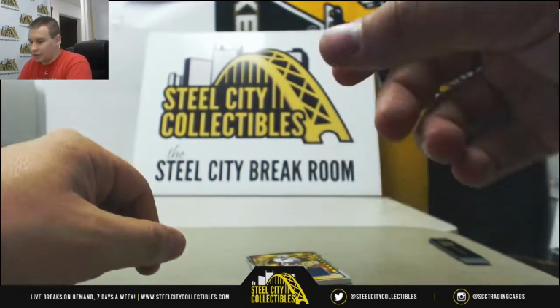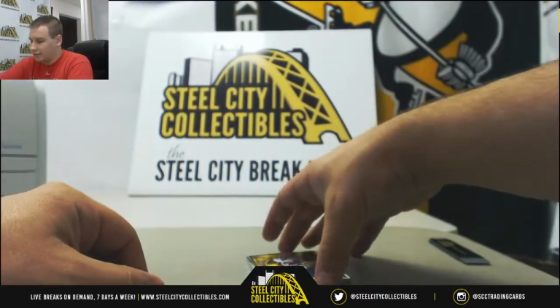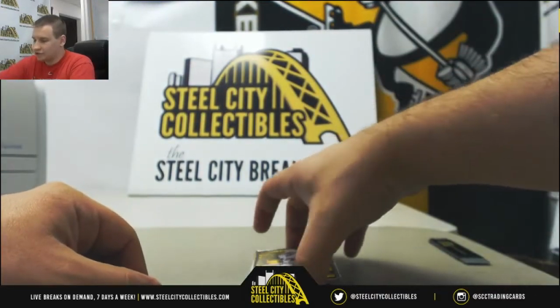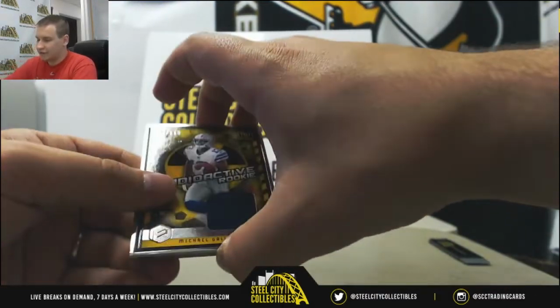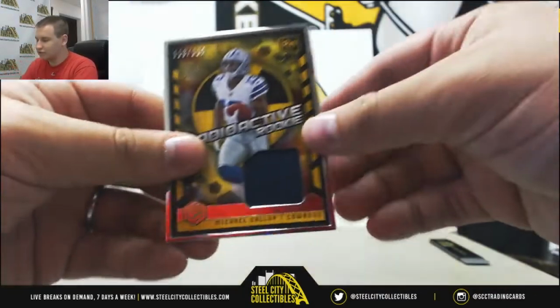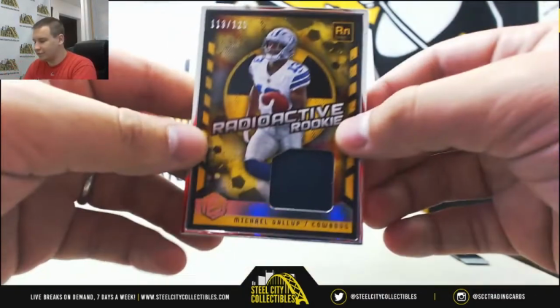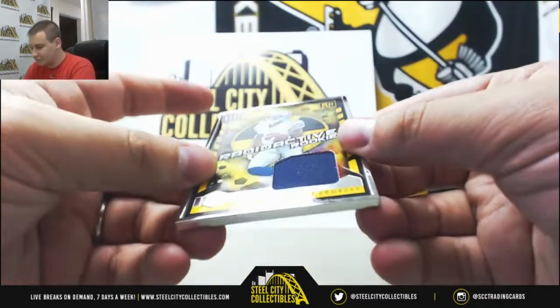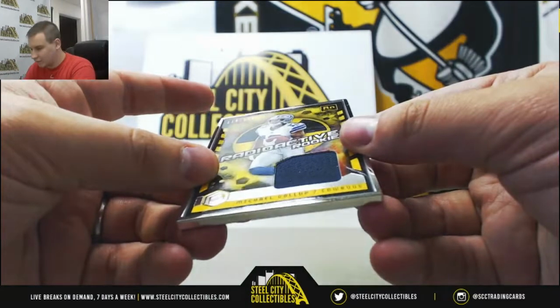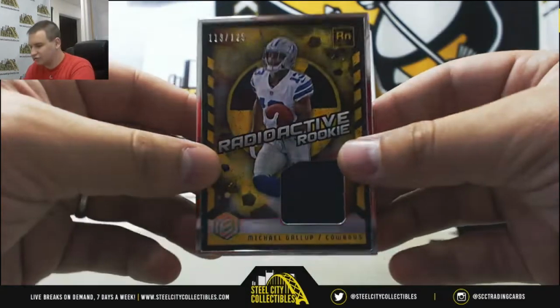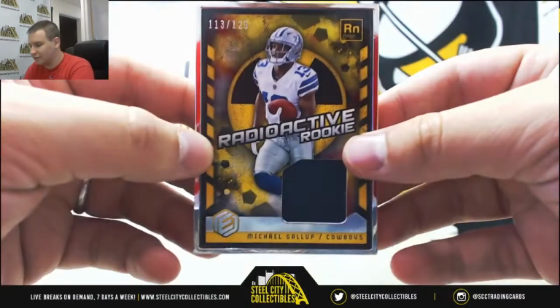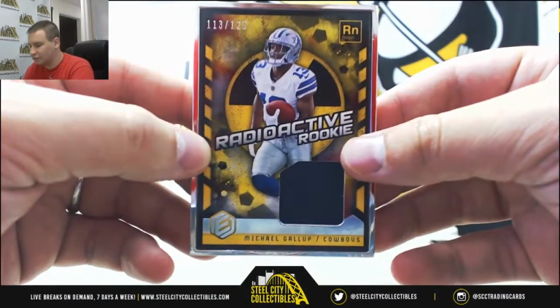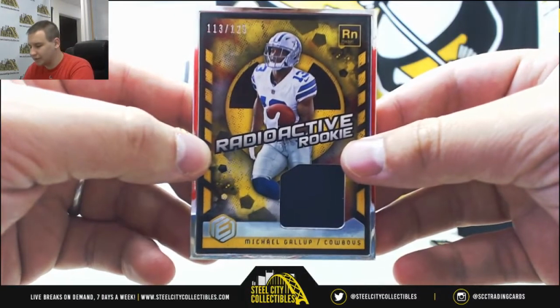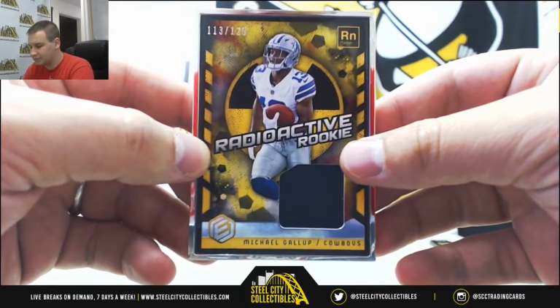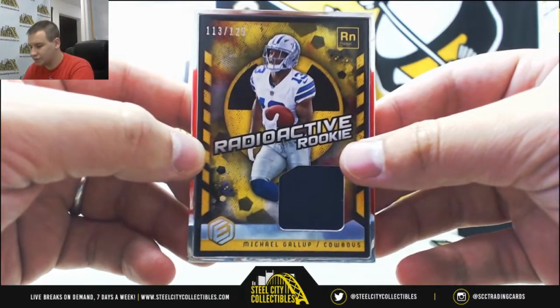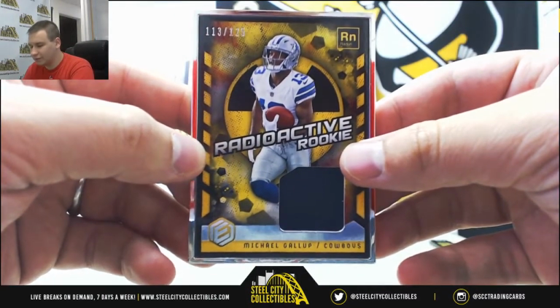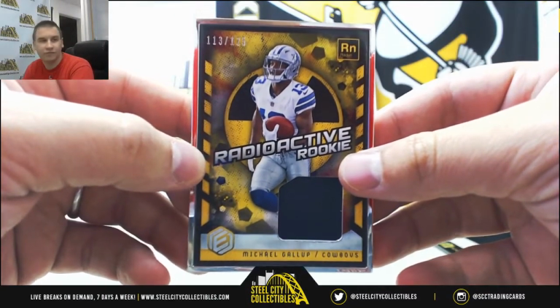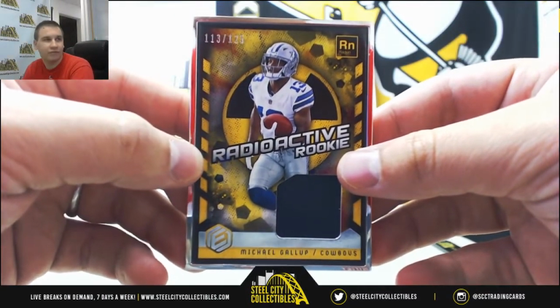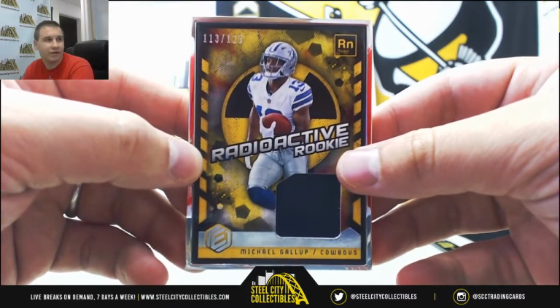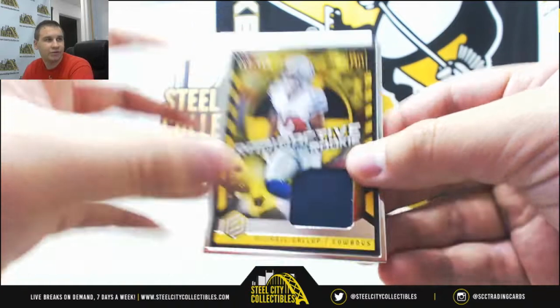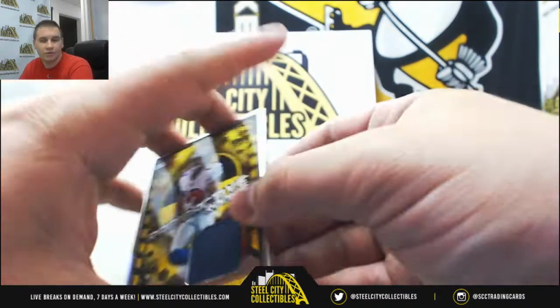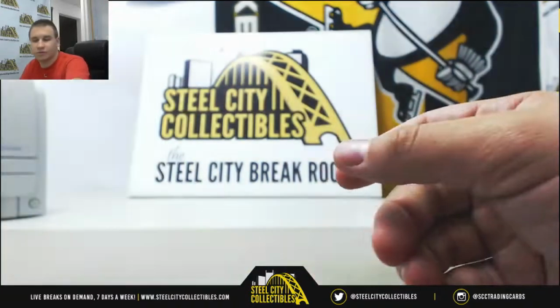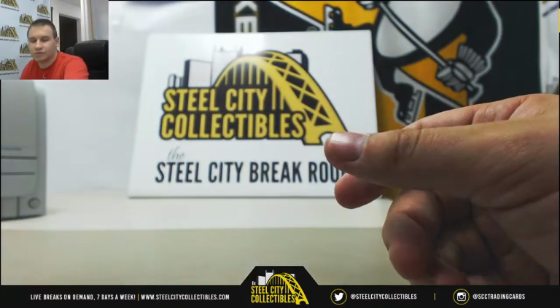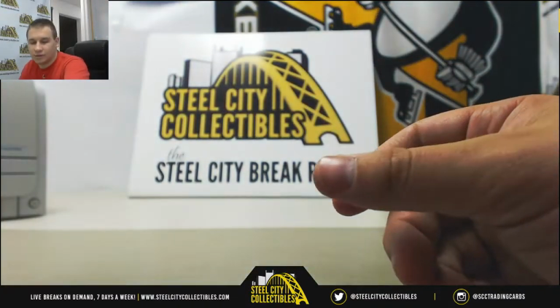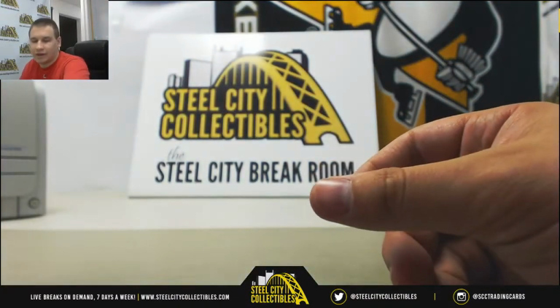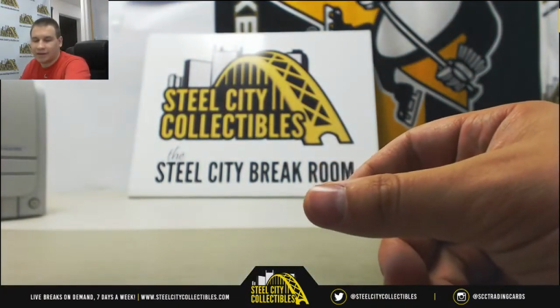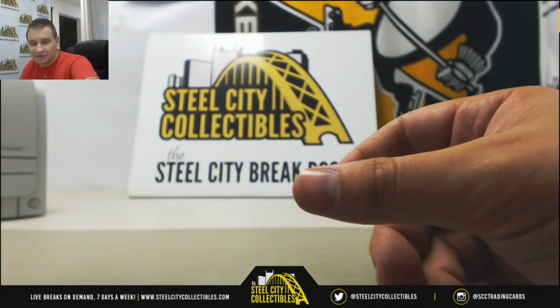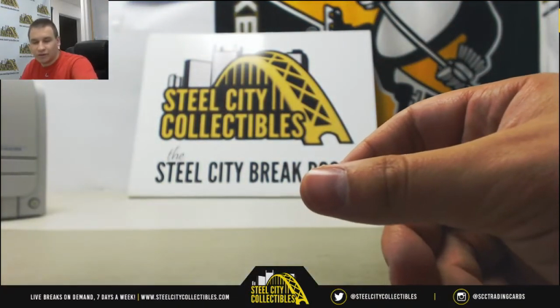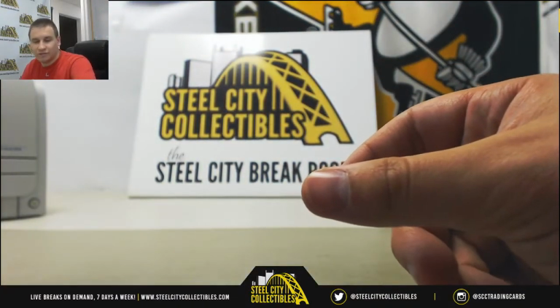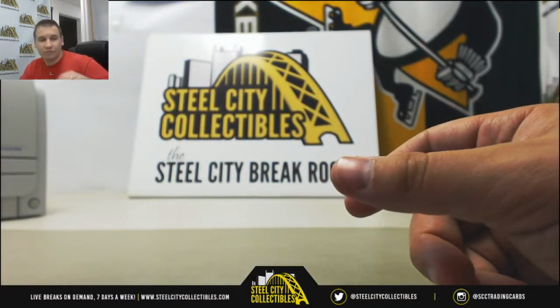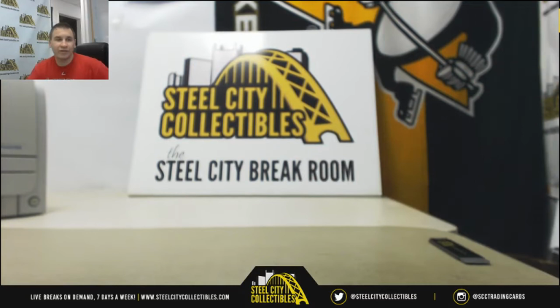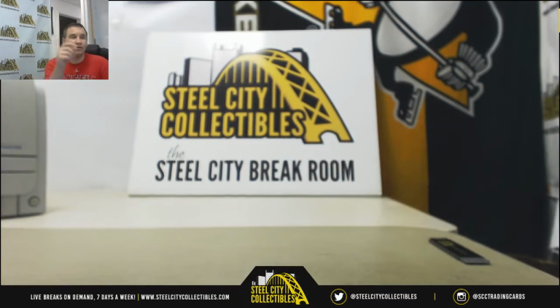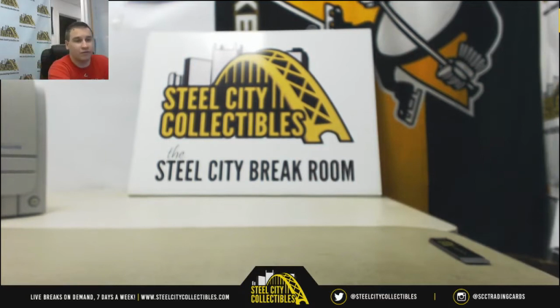And we'll finish it off with a jersey relic, framed for the Cowboys — the 125 Michael Gallup, radioactive rookie relic. And that will do it for your break. Thank you for the order.